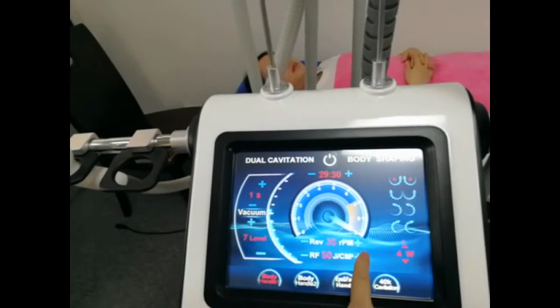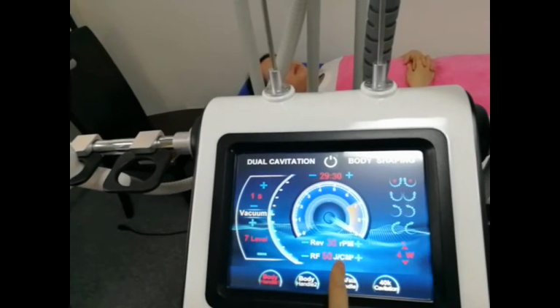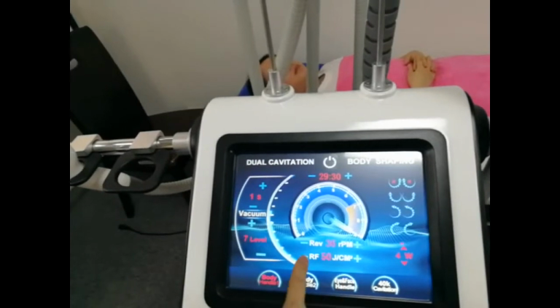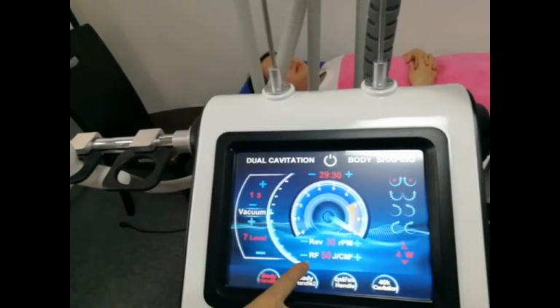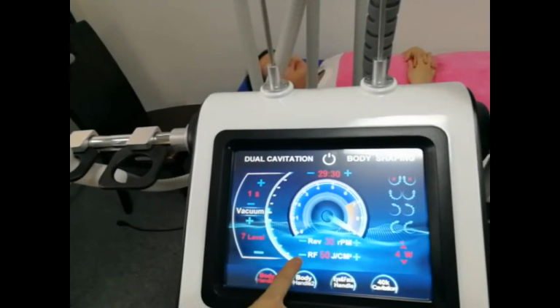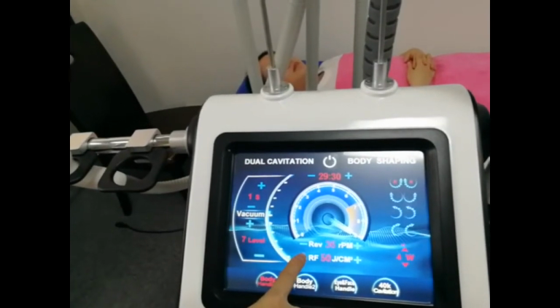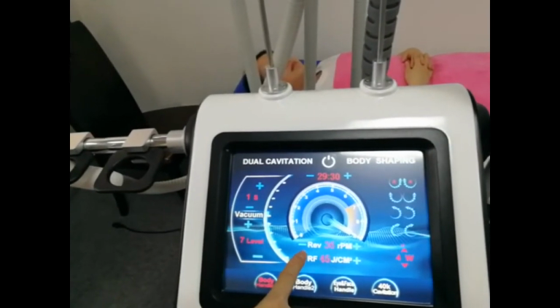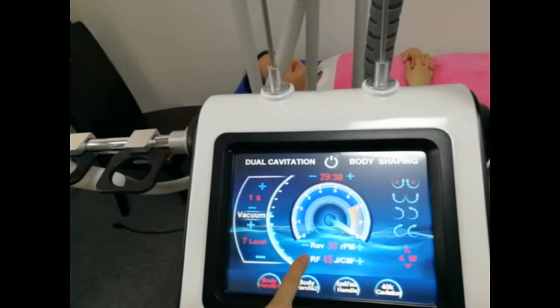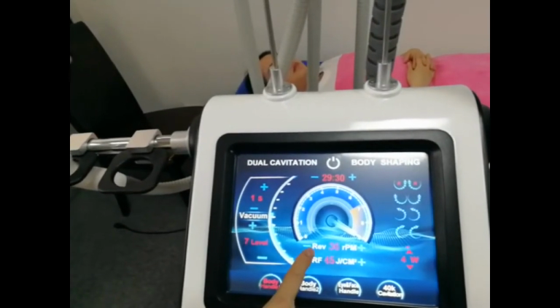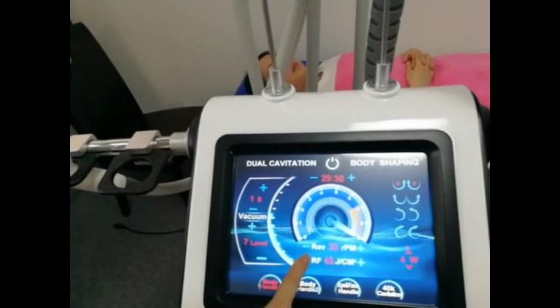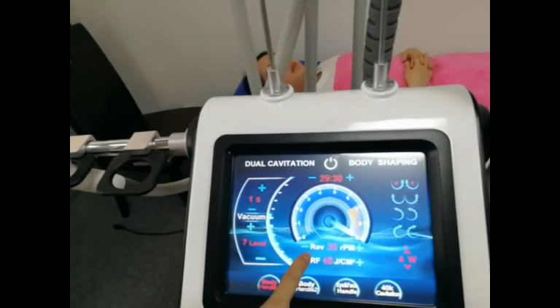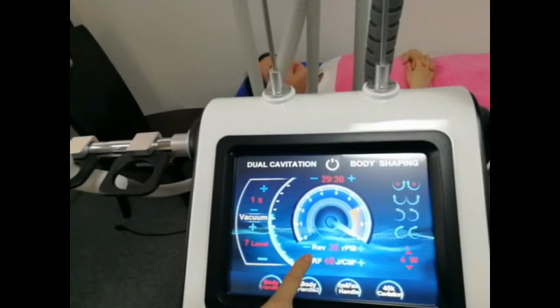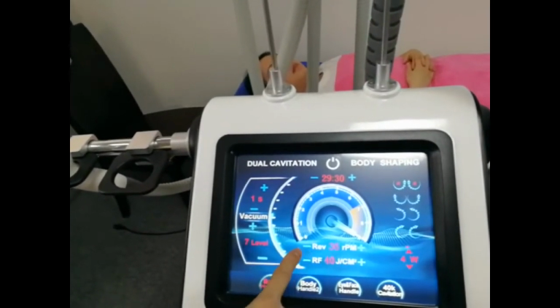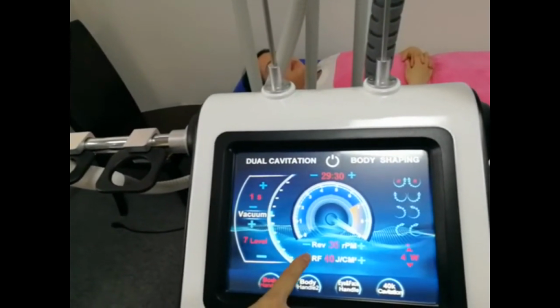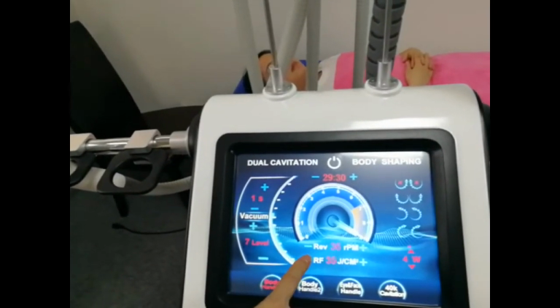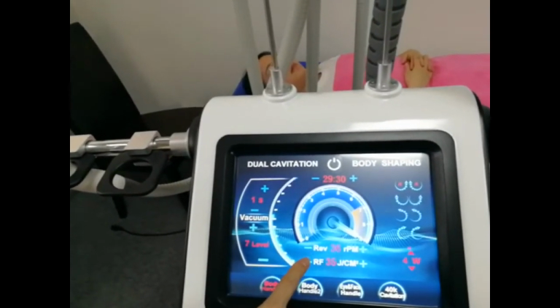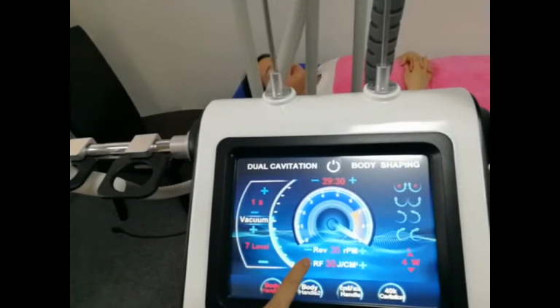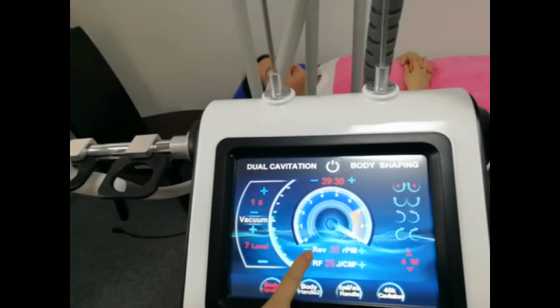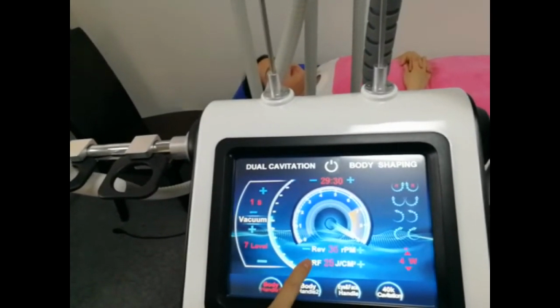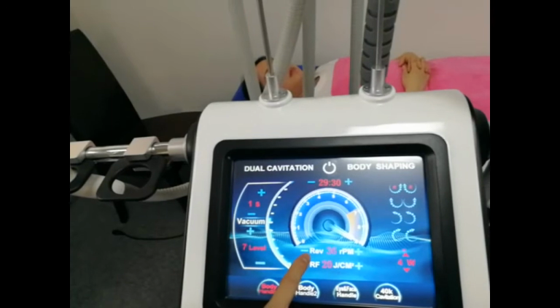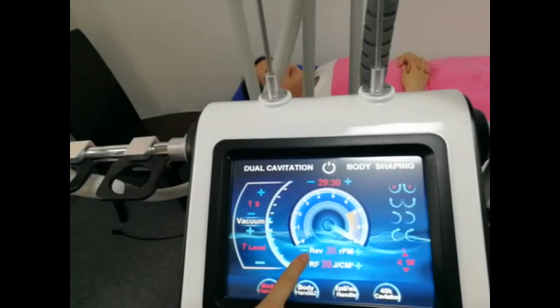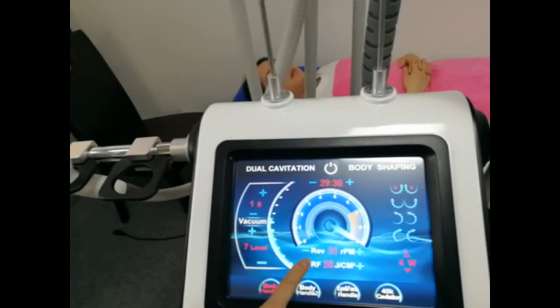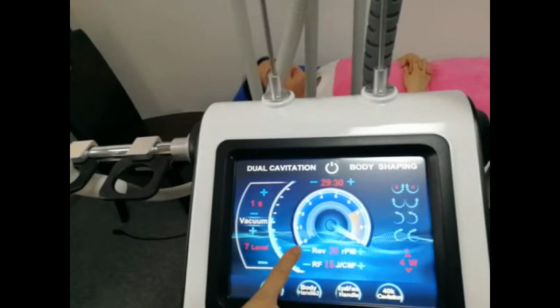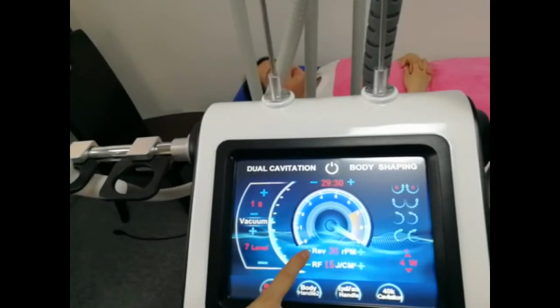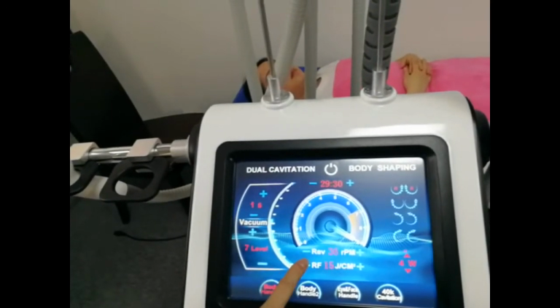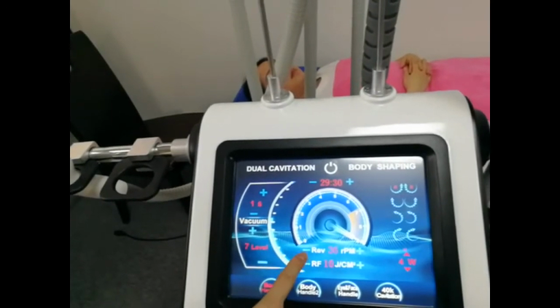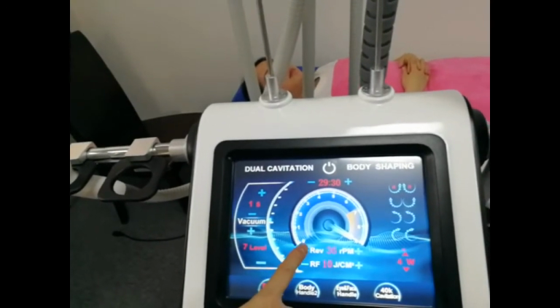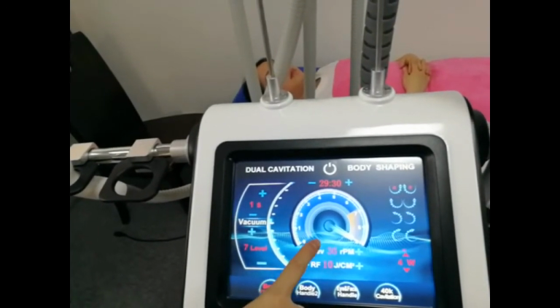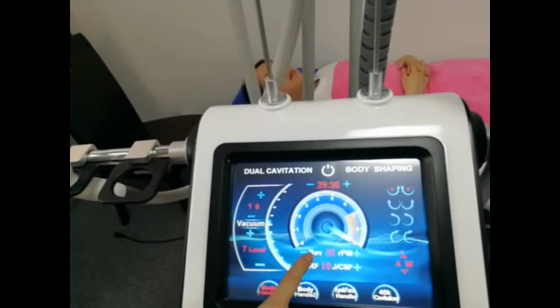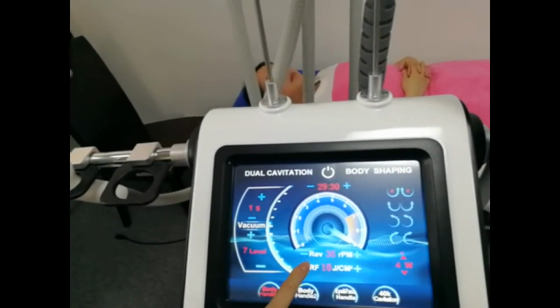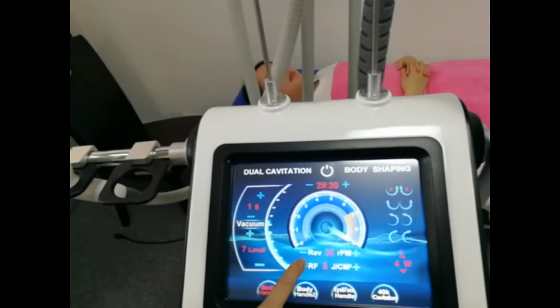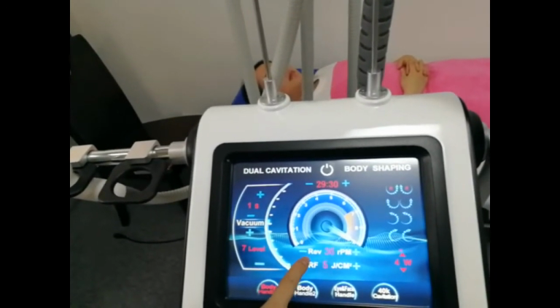This means RF intensity. When you increase the RF intensity, you will feel more and more hot.